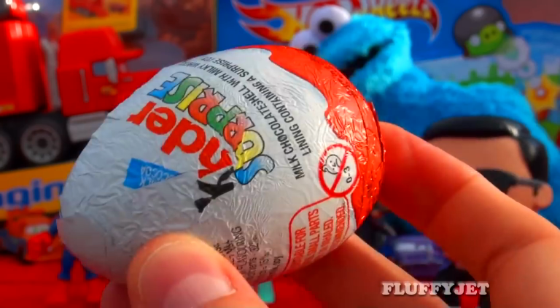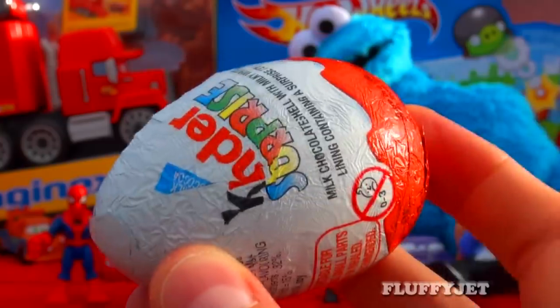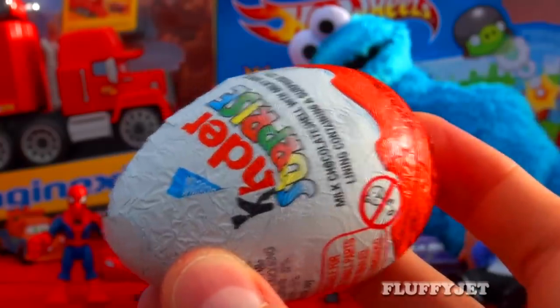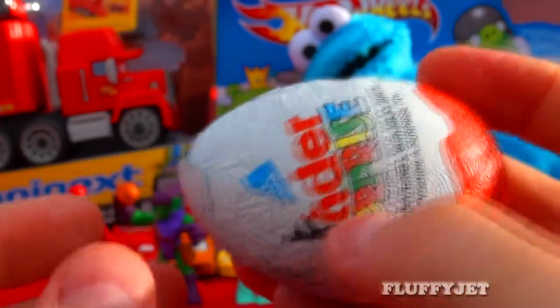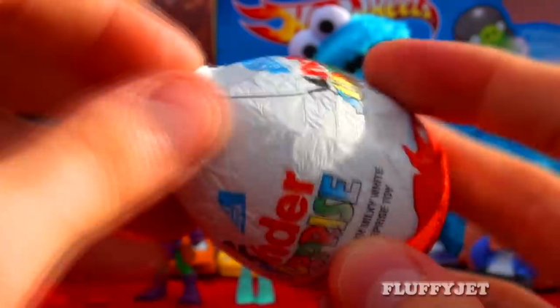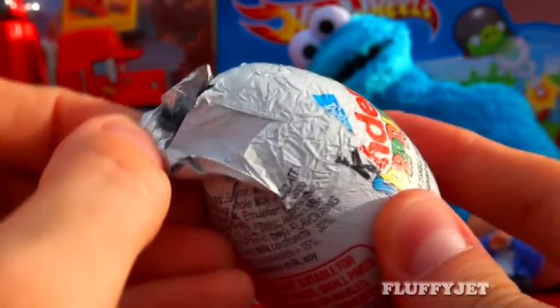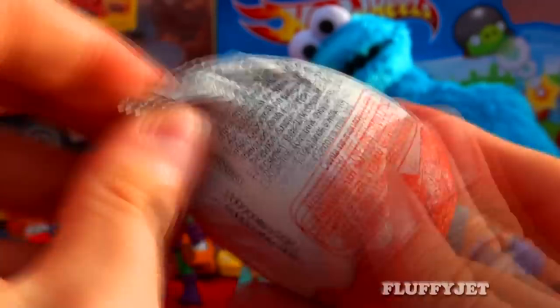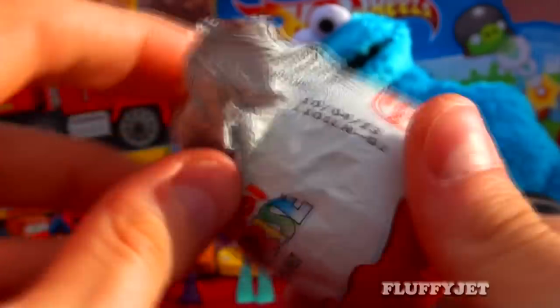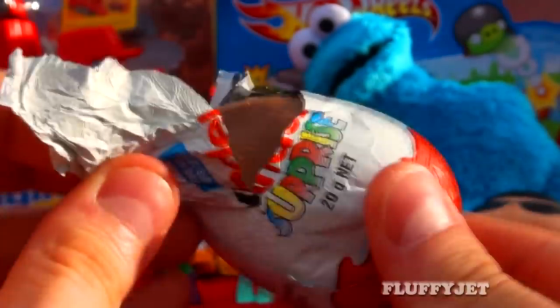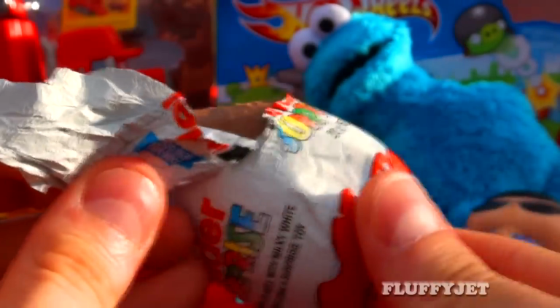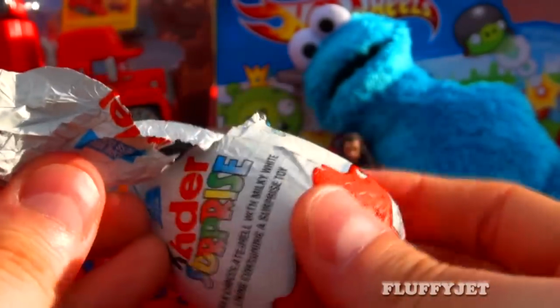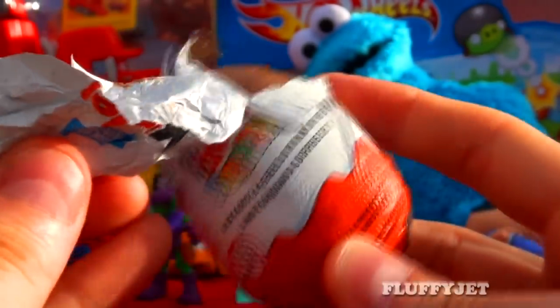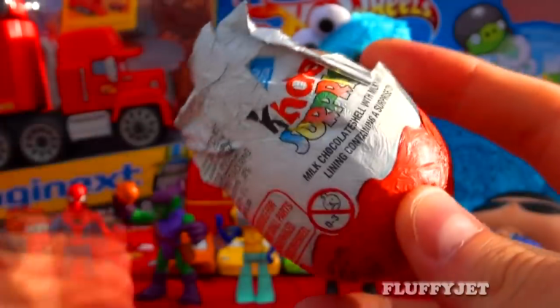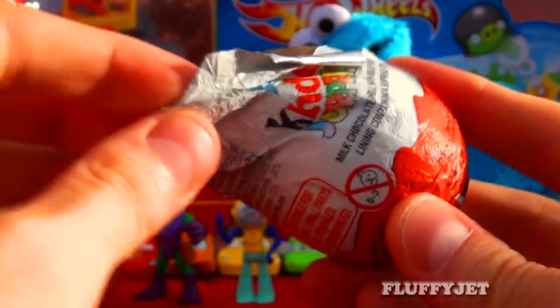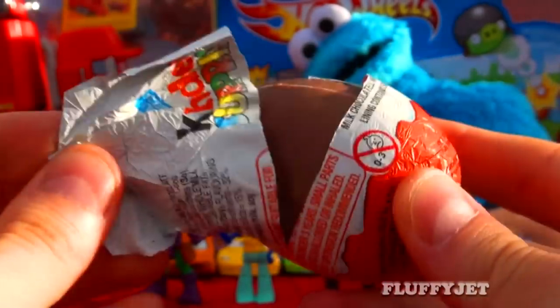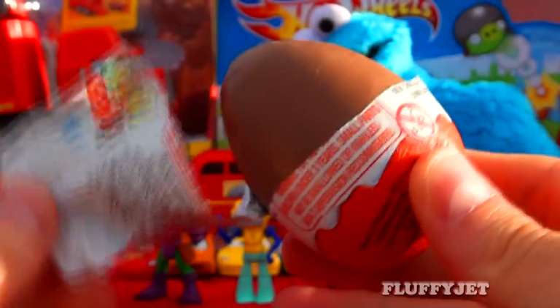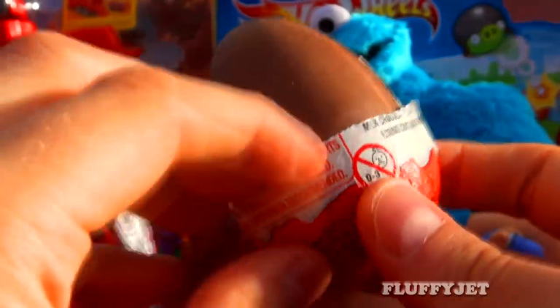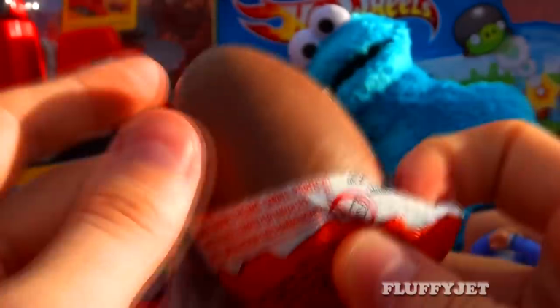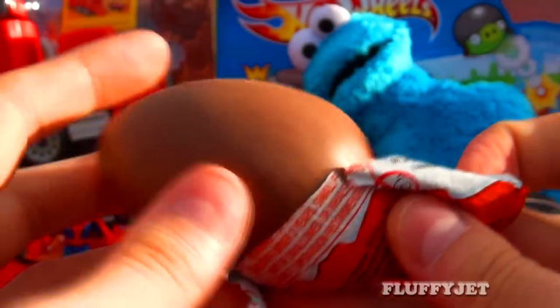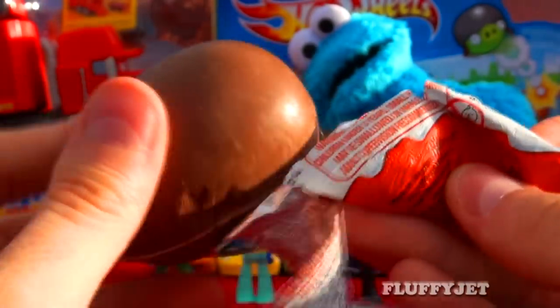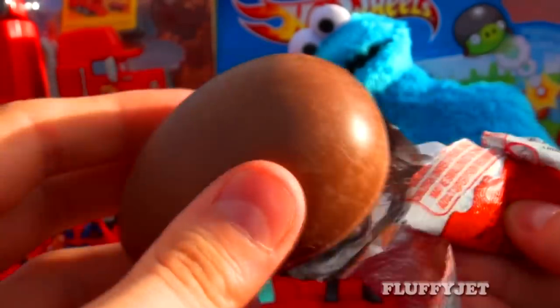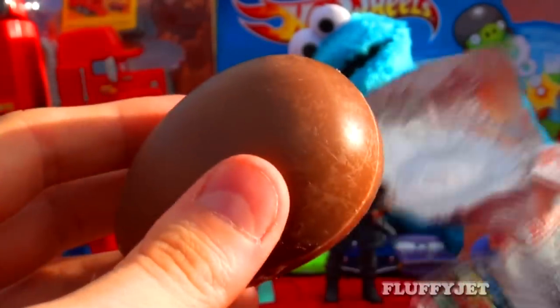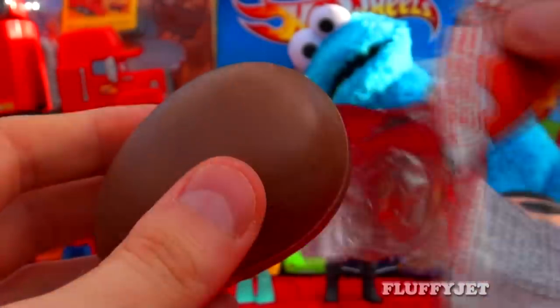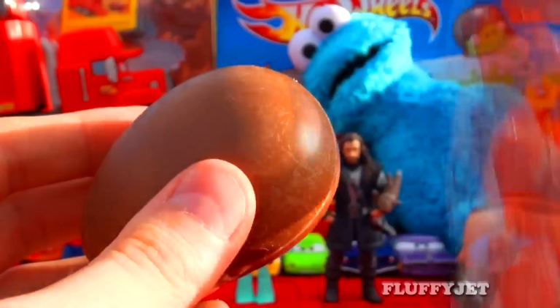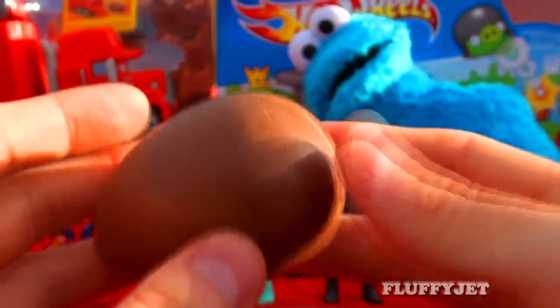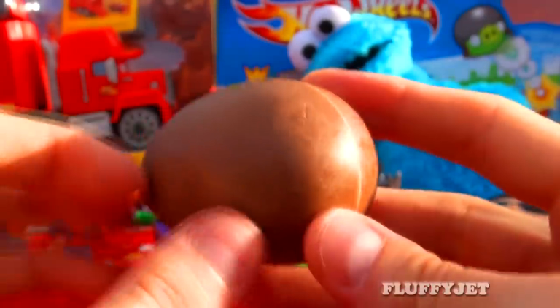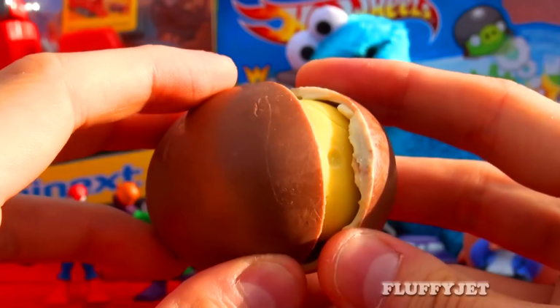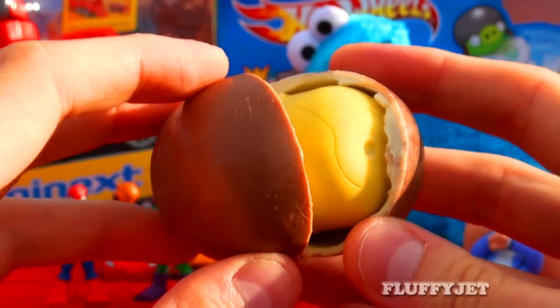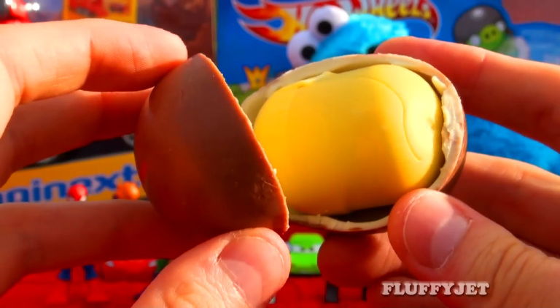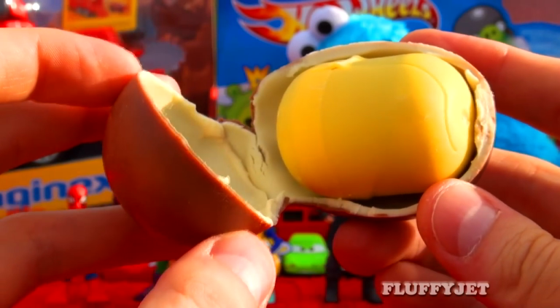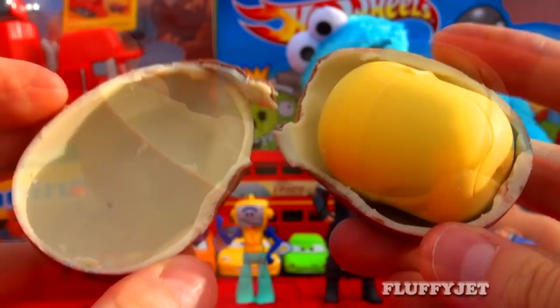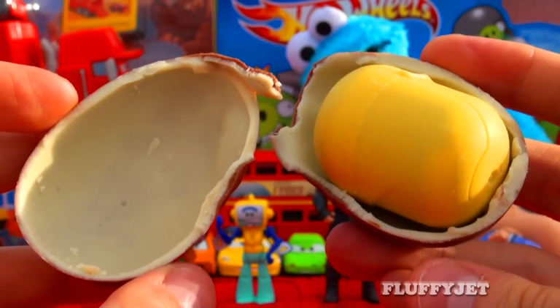Si says that he wants to unbox the Kinder Surprise Egg. Let's take a closer look. Away you go Si, let's see what surprise you get.